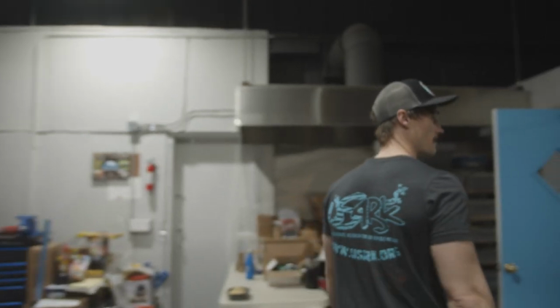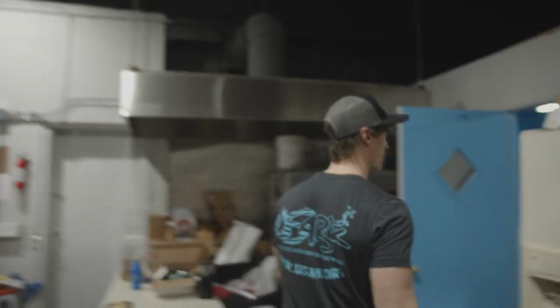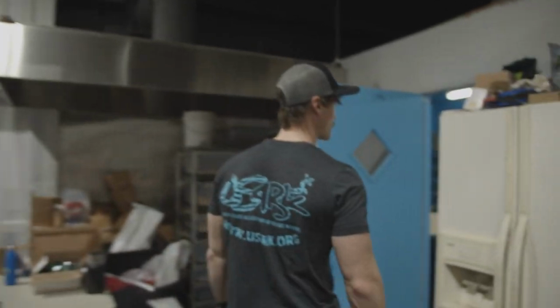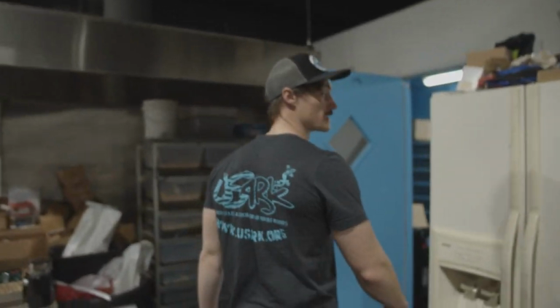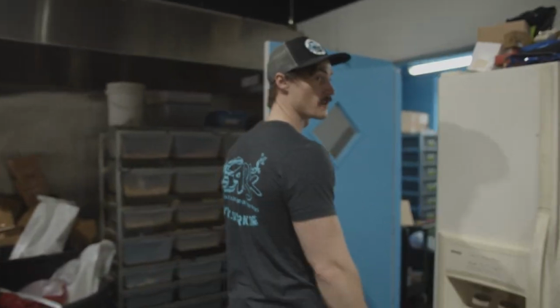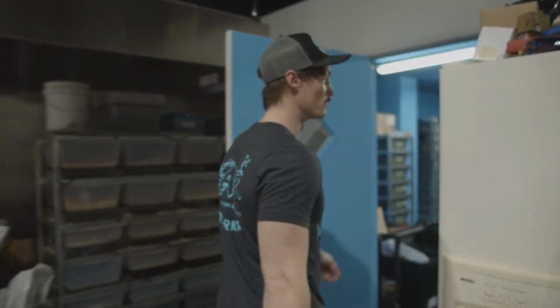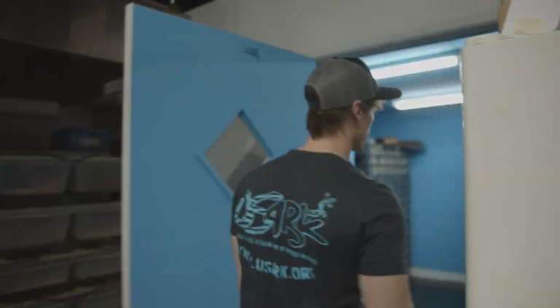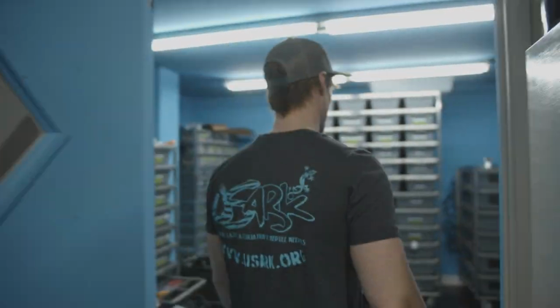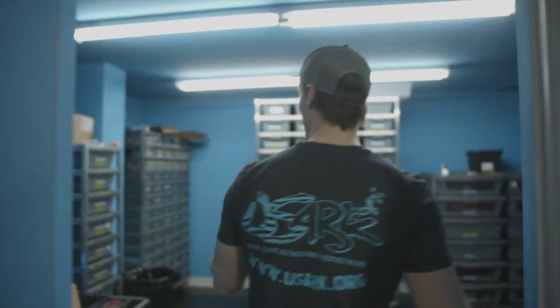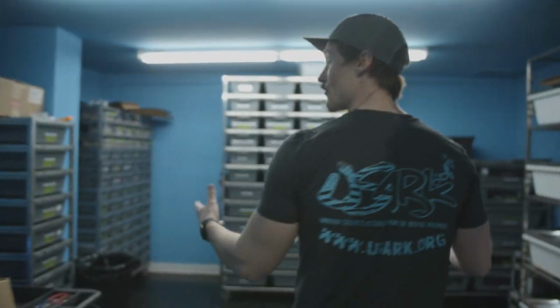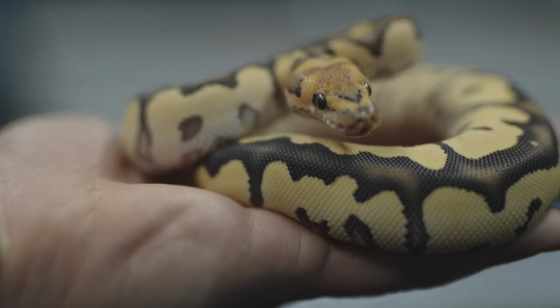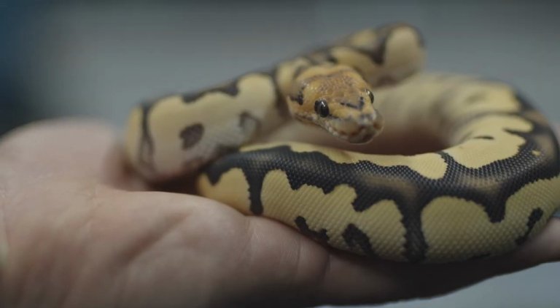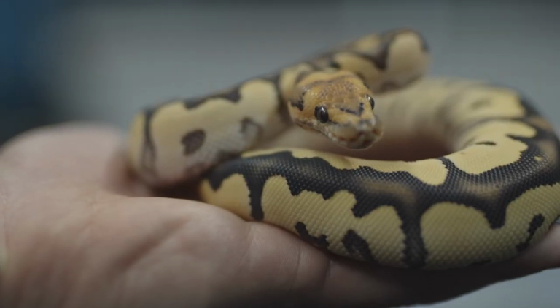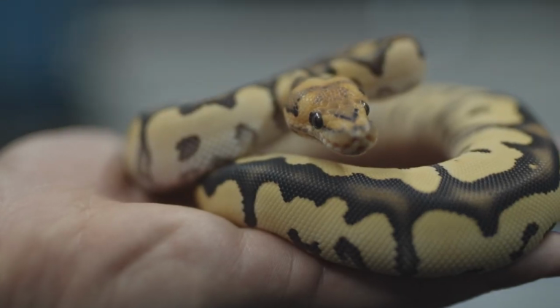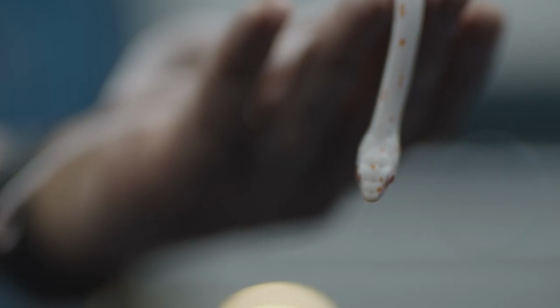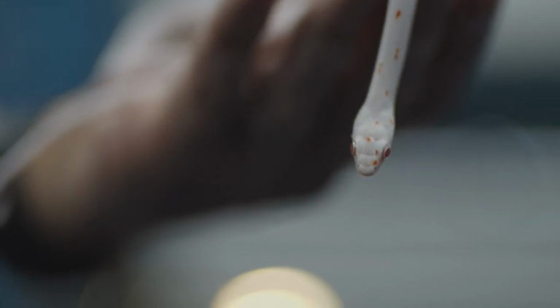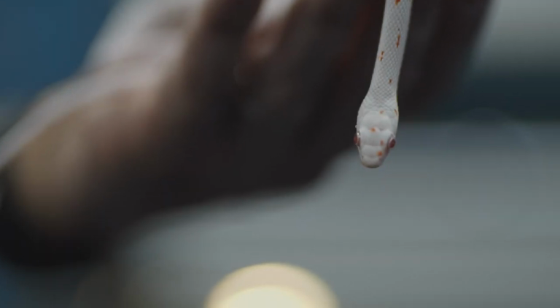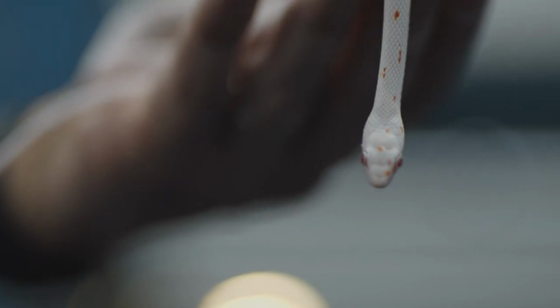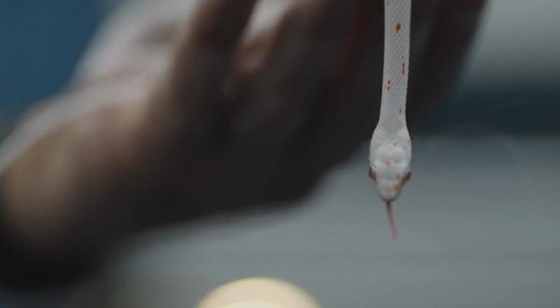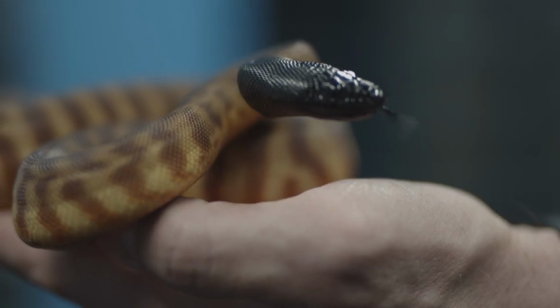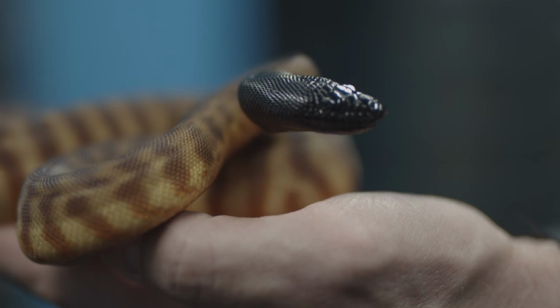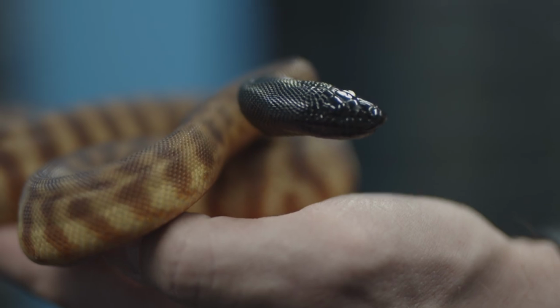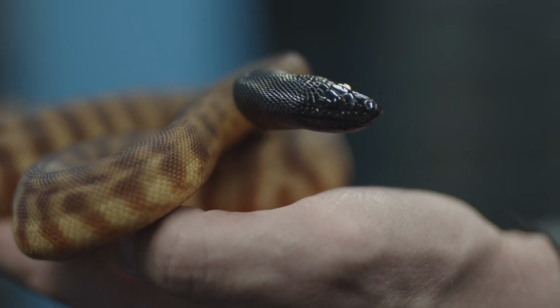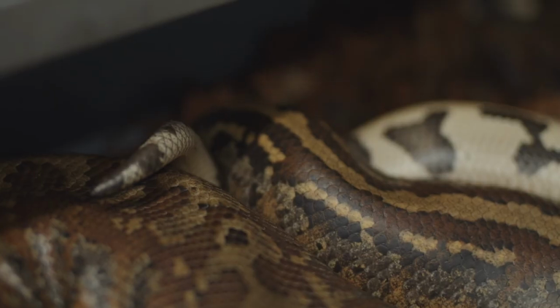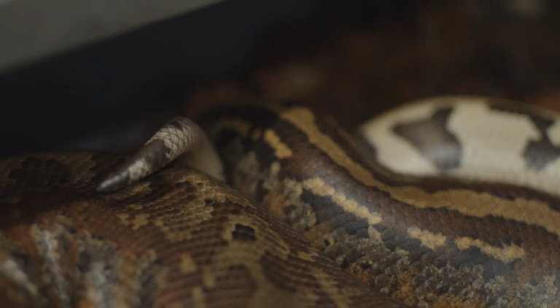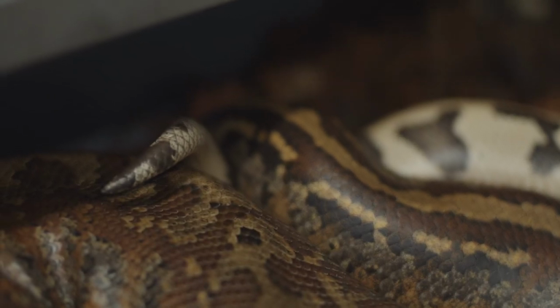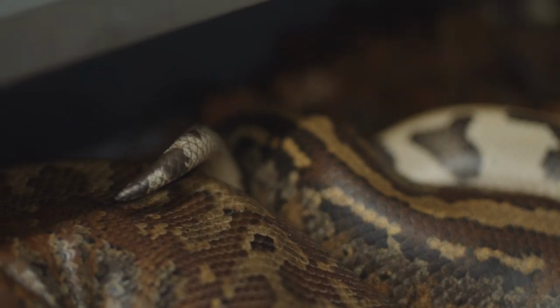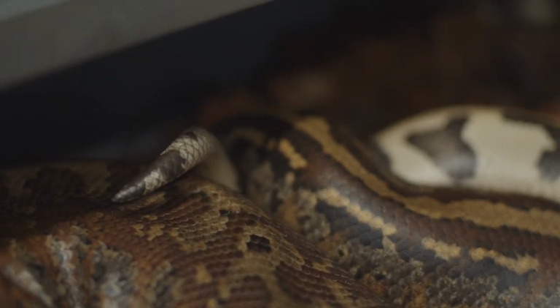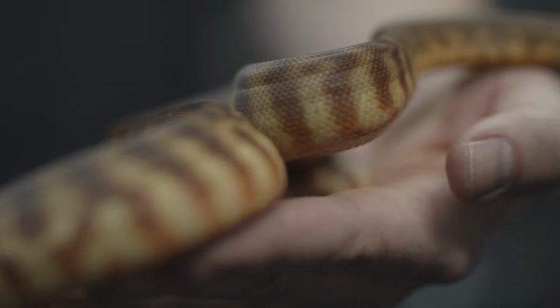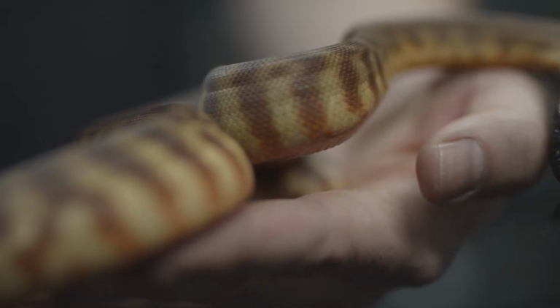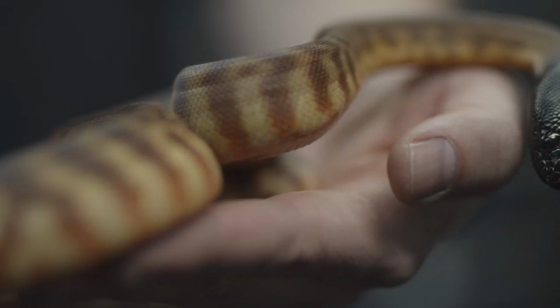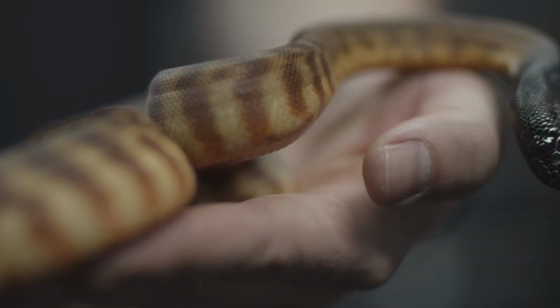Going back to the snake room — we breed a lot of our snakes in-house. So when you get captive born babies from us, this is where we make them.